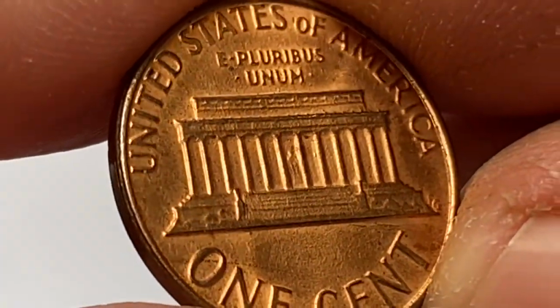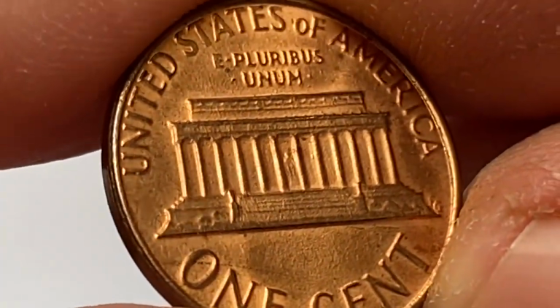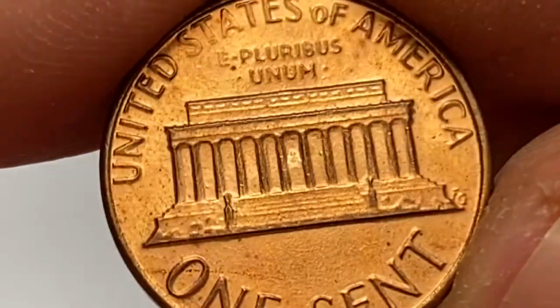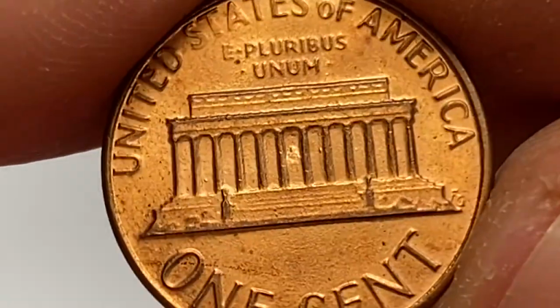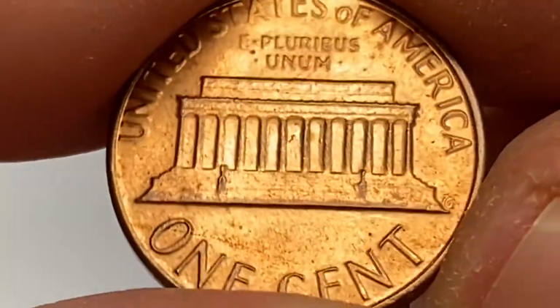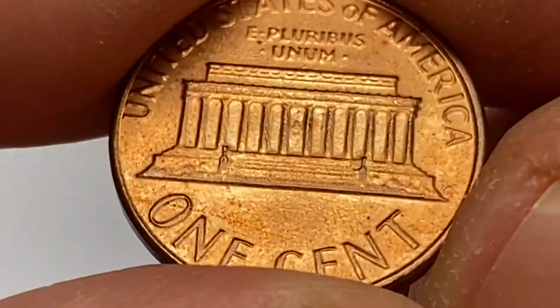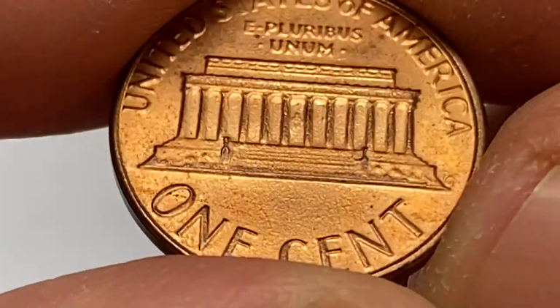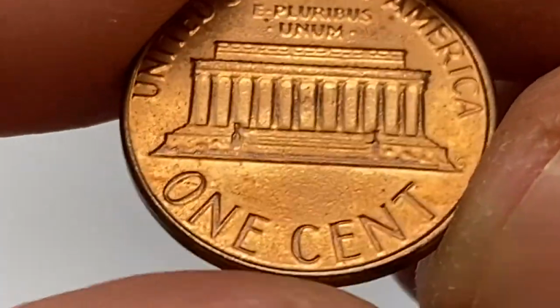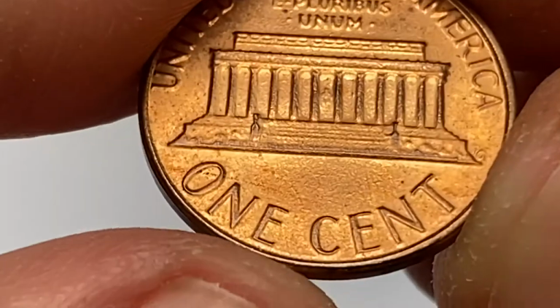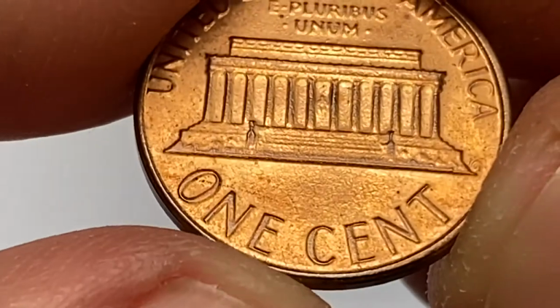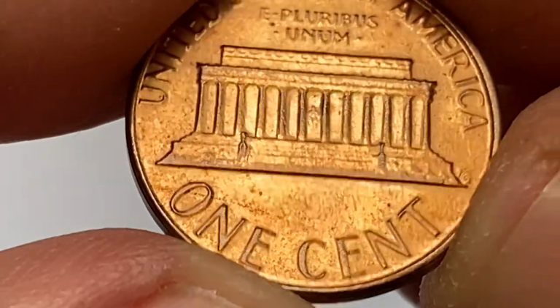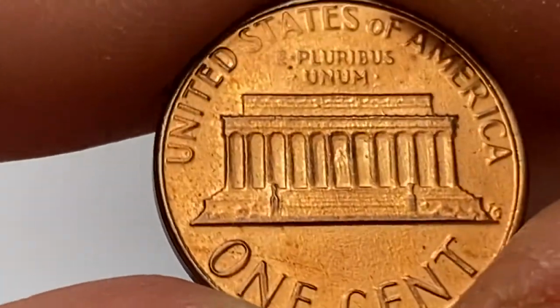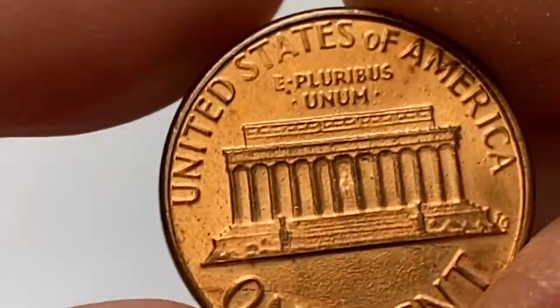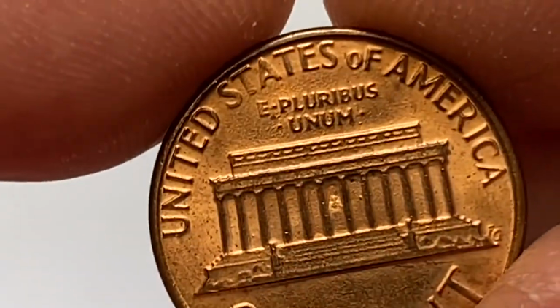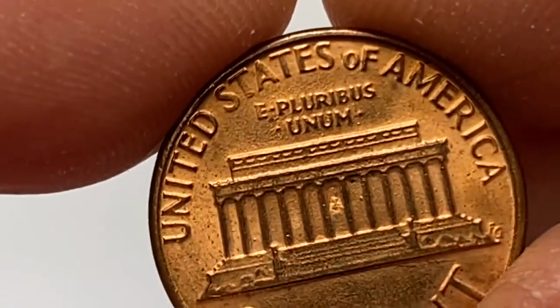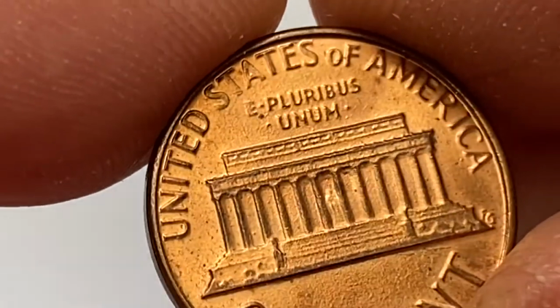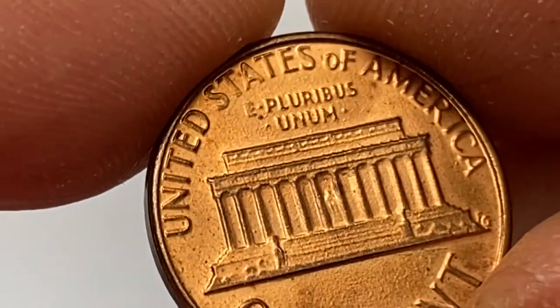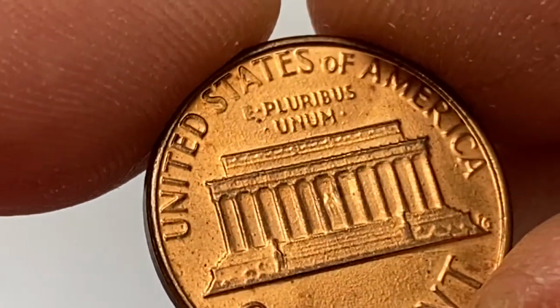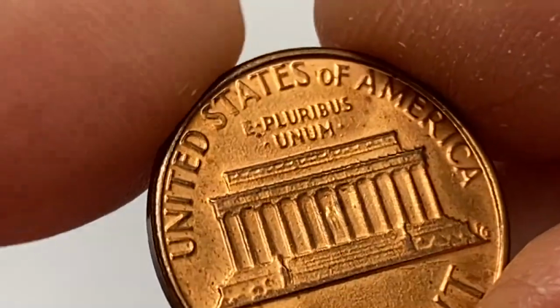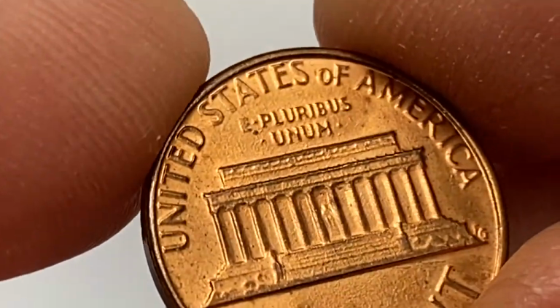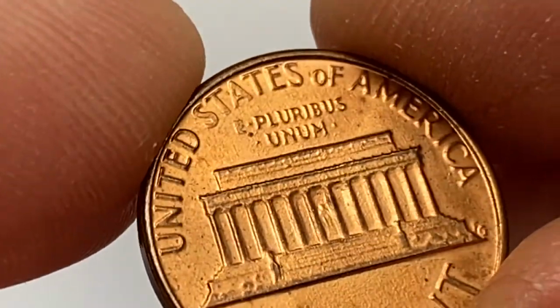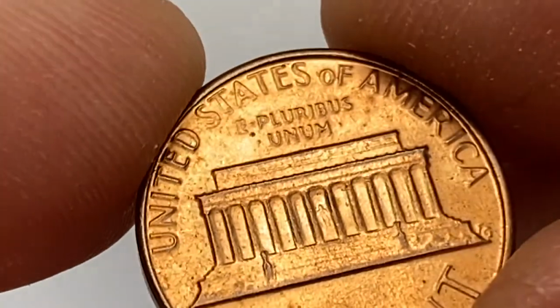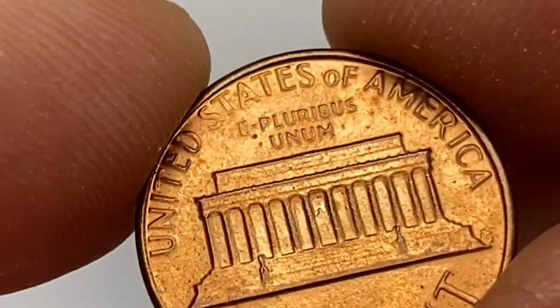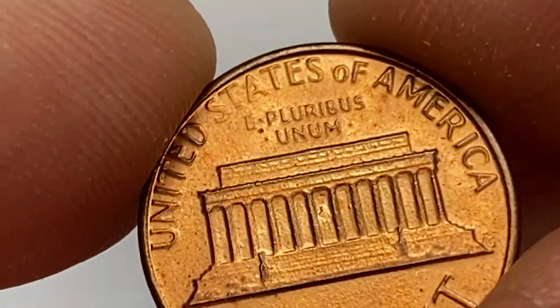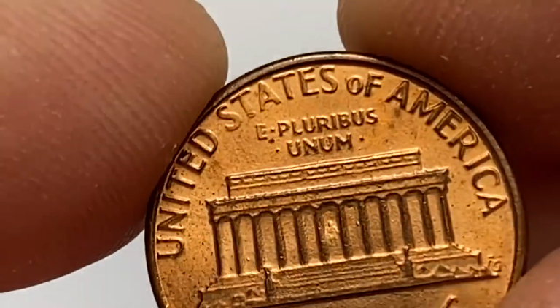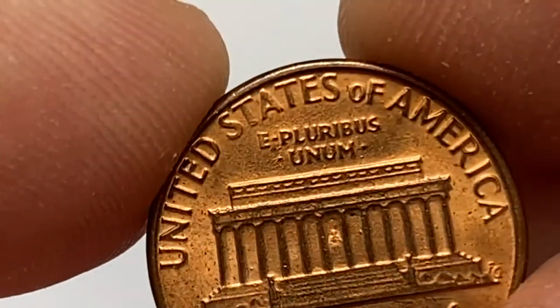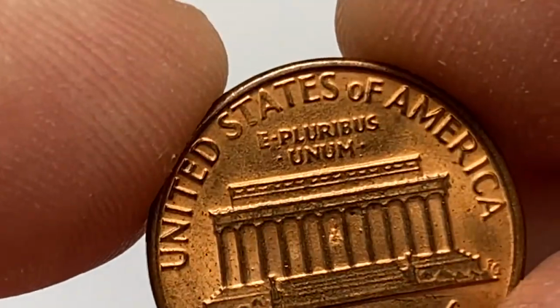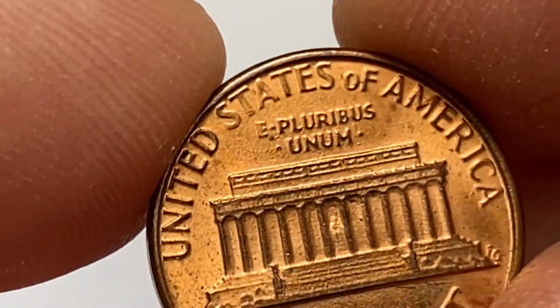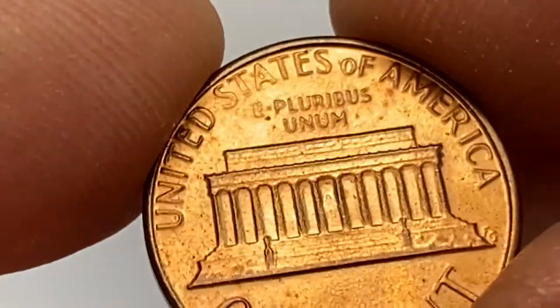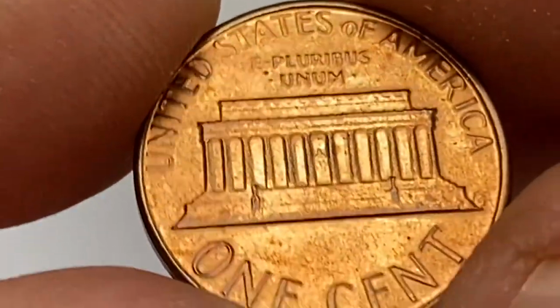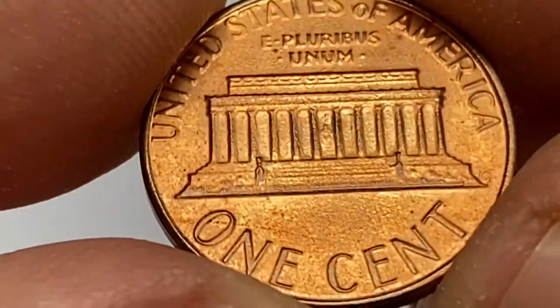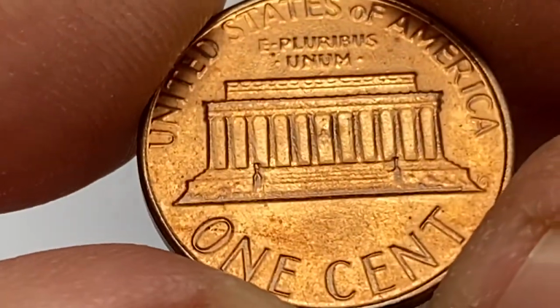These coins get high value only after MS67, with a guide price of over $70. At MS68, they are worth over $500.